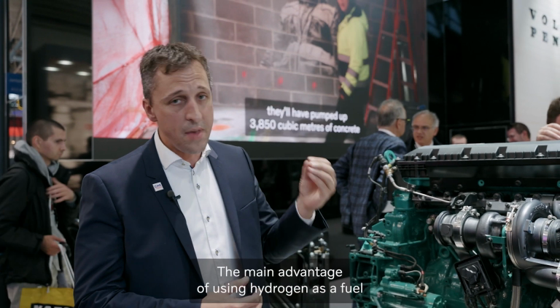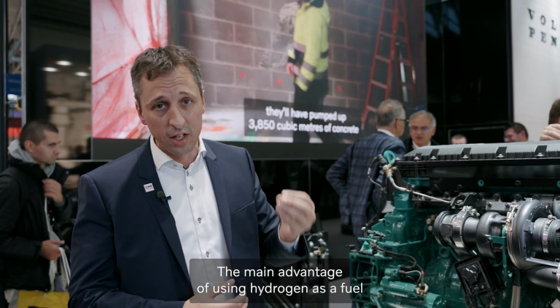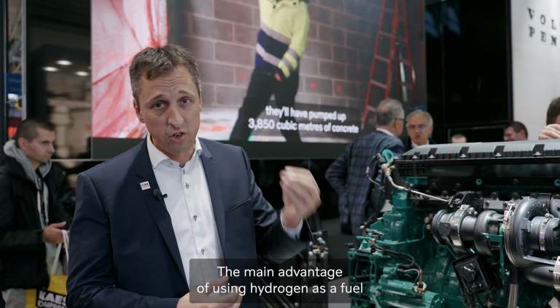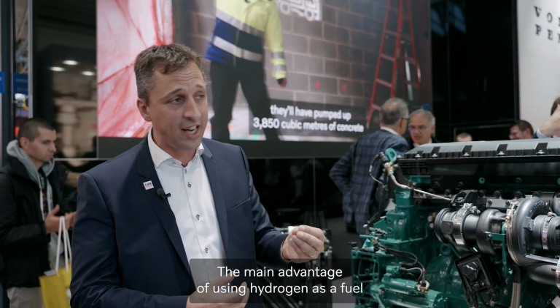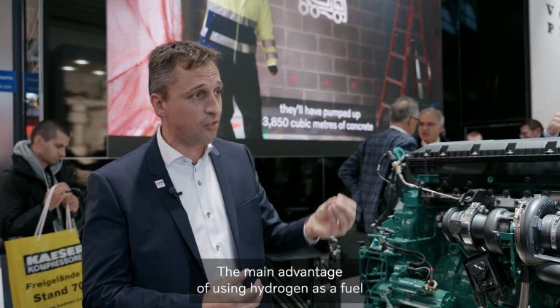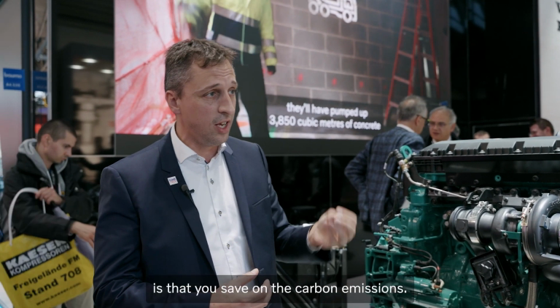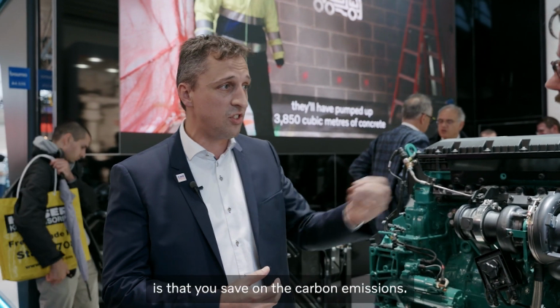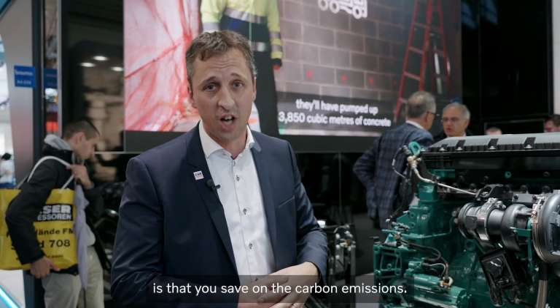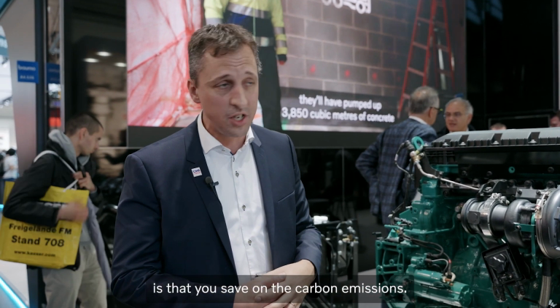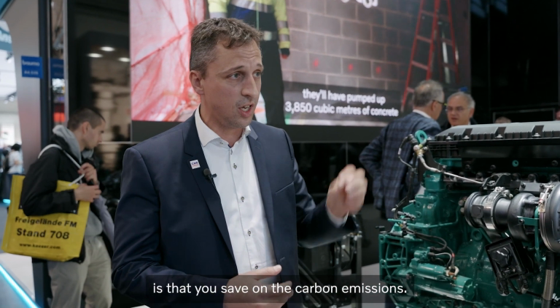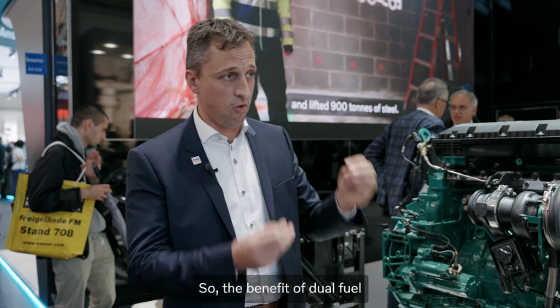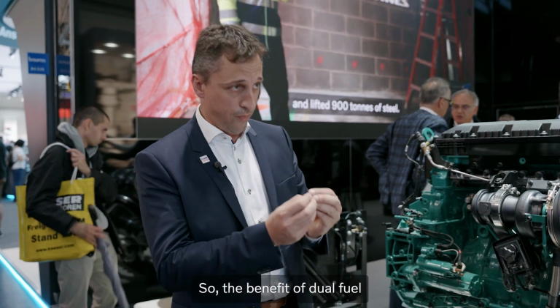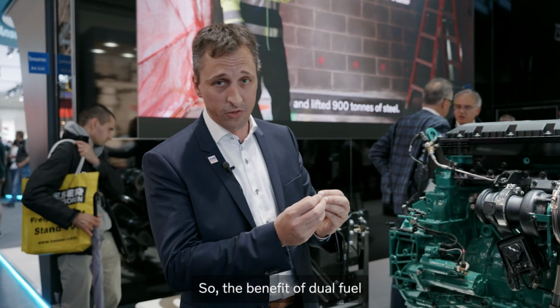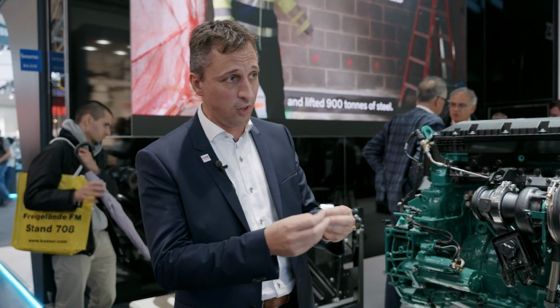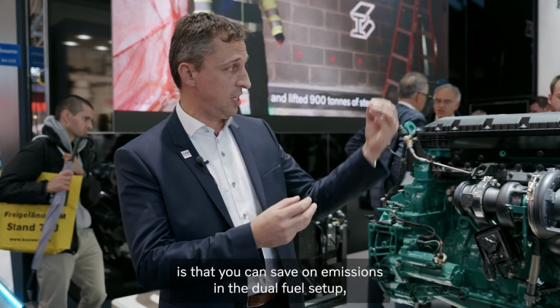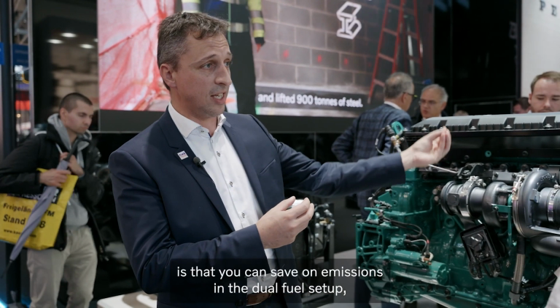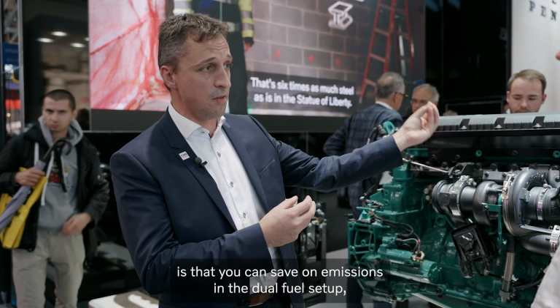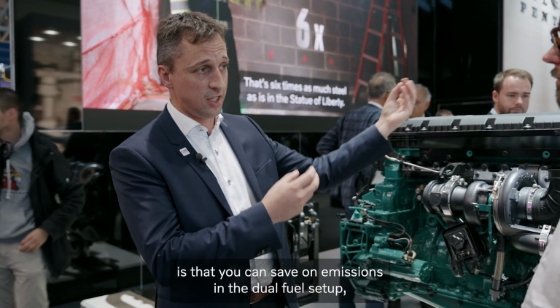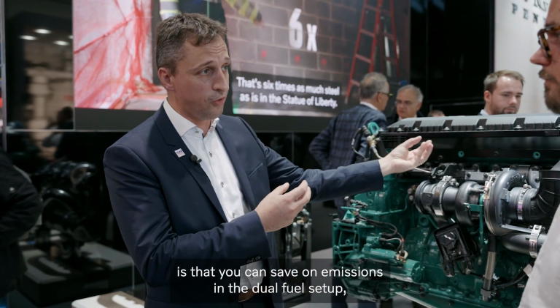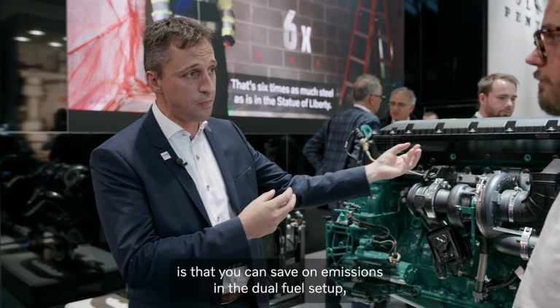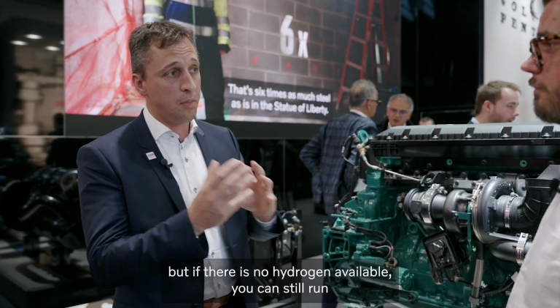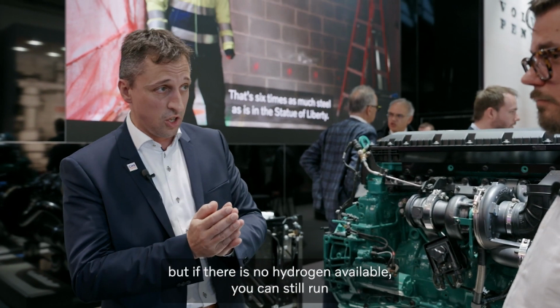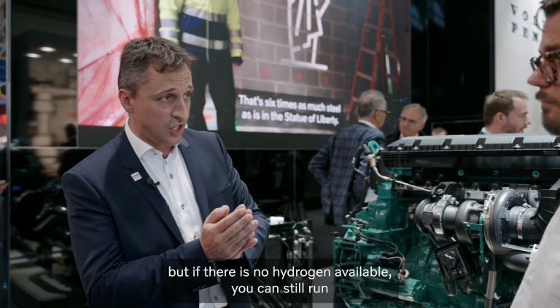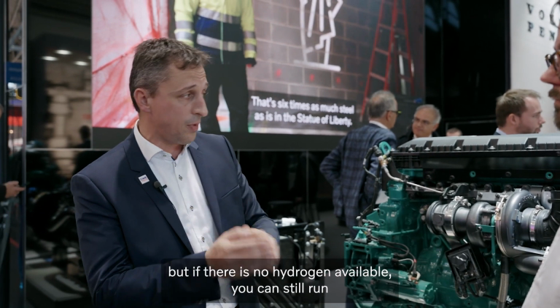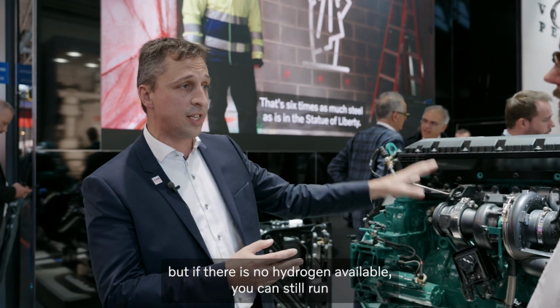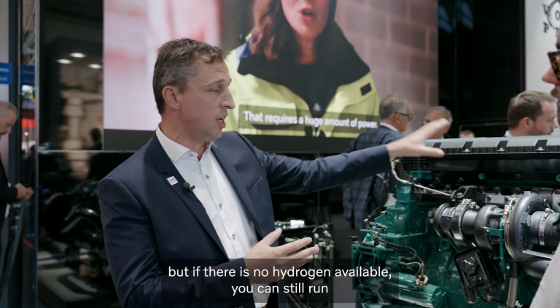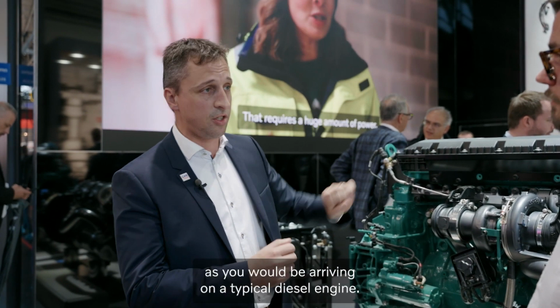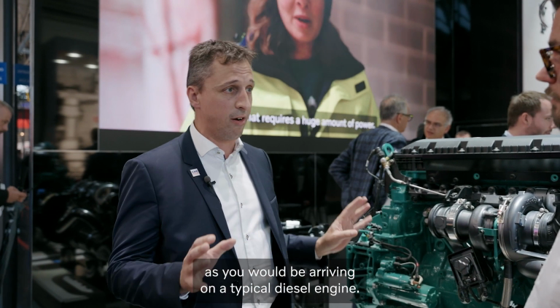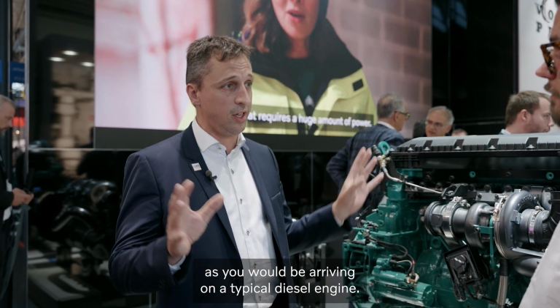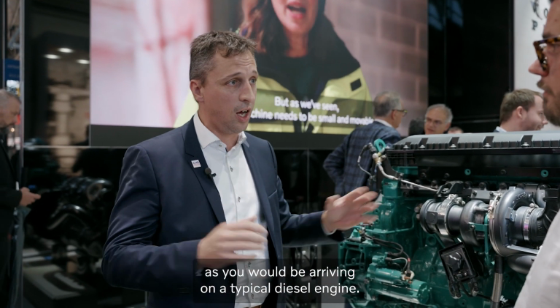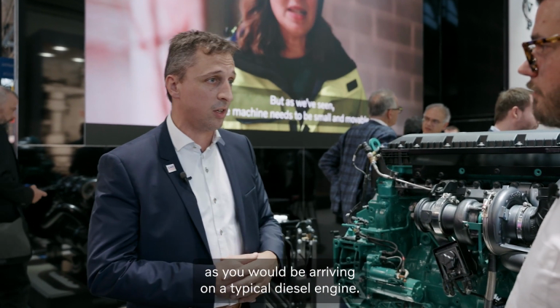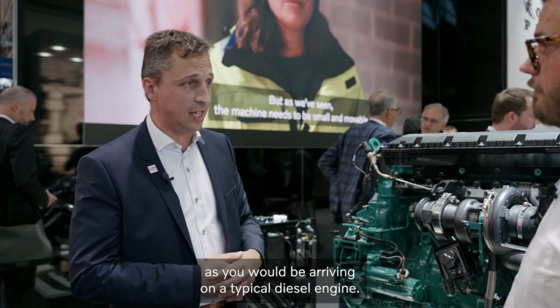The main advantage of using hydrogen as a fuel is that you save on the carbon emissions. The benefit of dual fuel is that you can save on emissions in the dual fuel setup, but if there's no hydrogen available, you can still run as you would on a typical diesel engine.